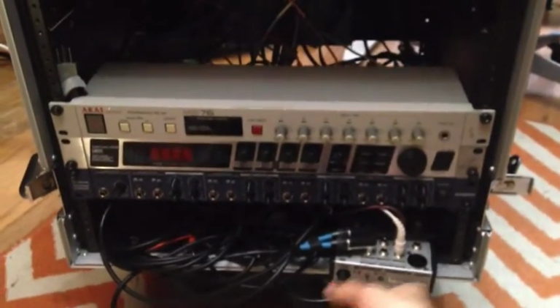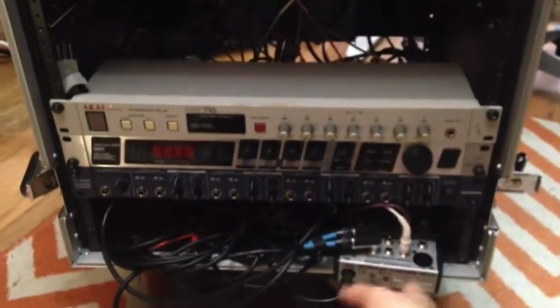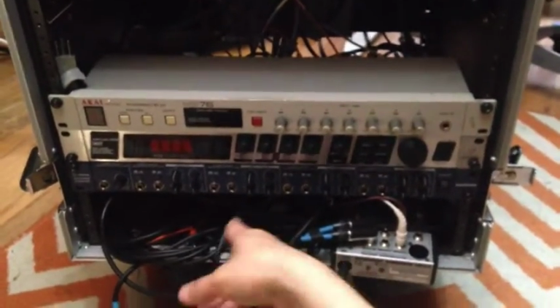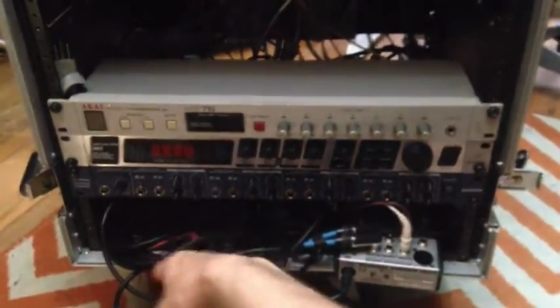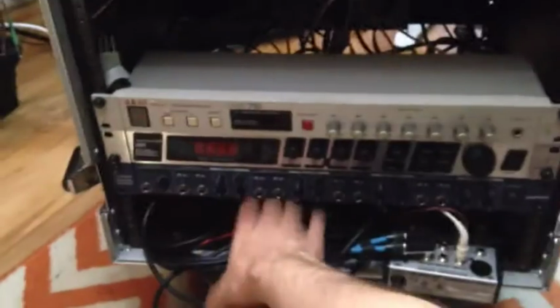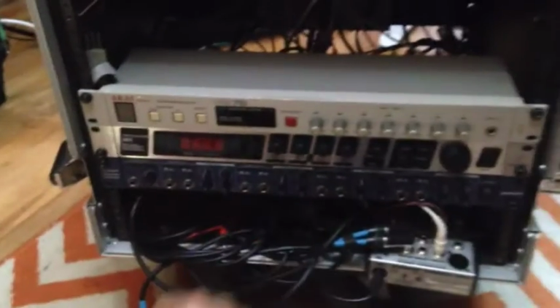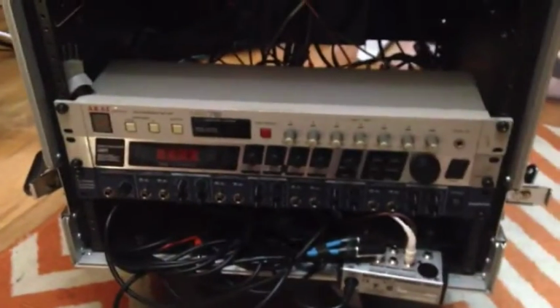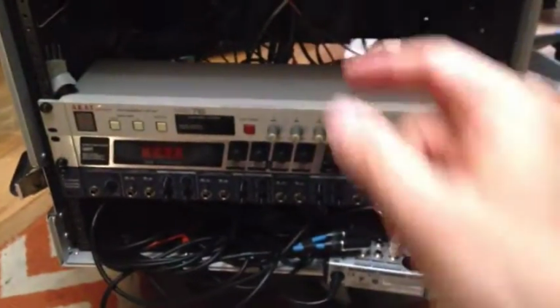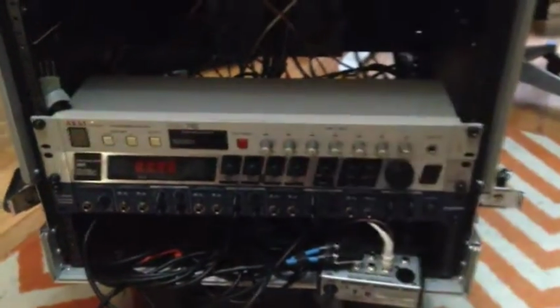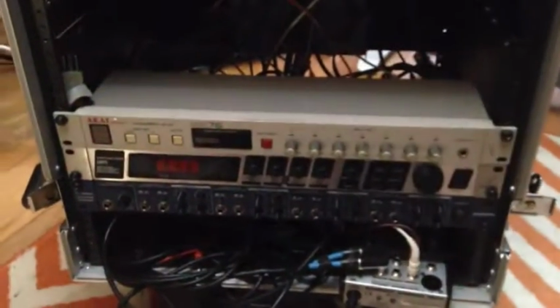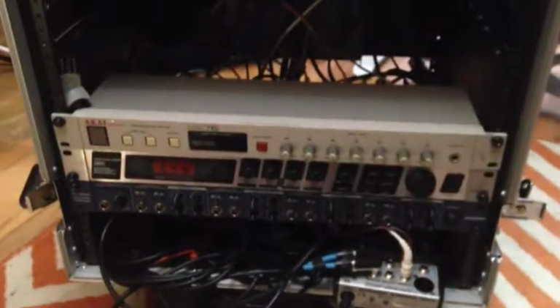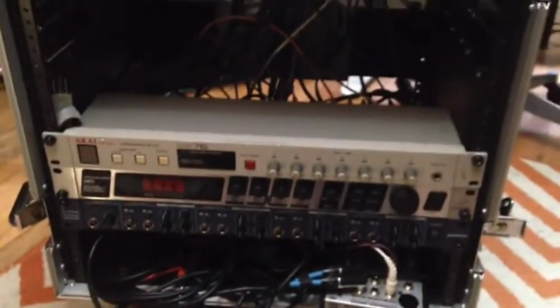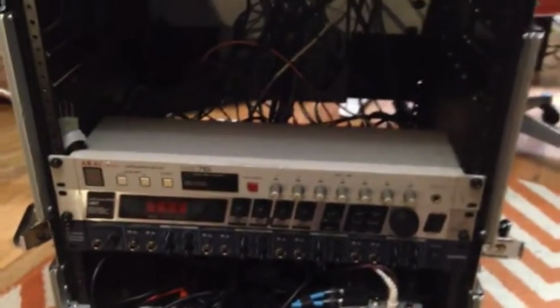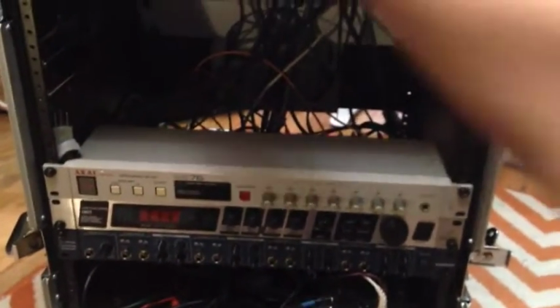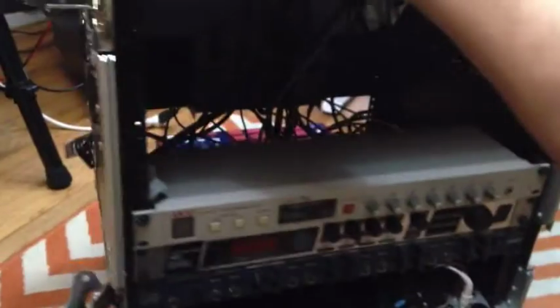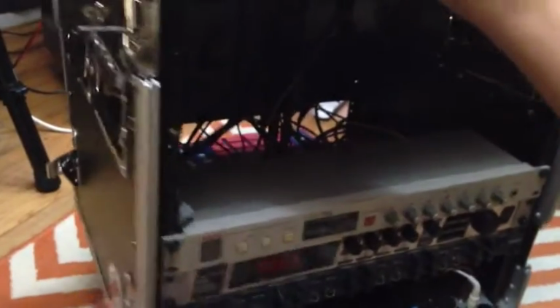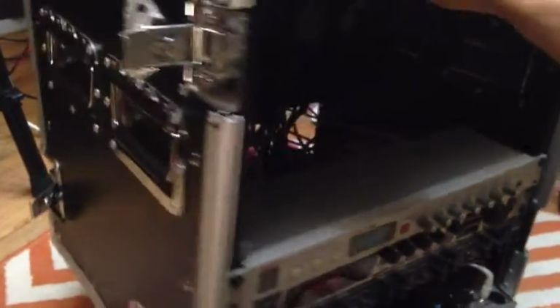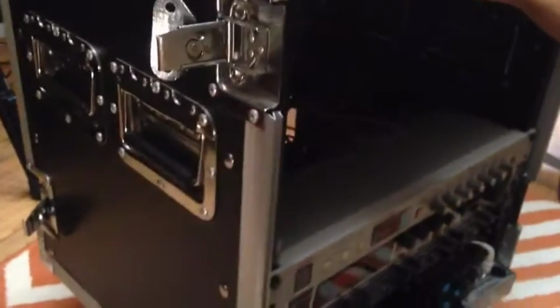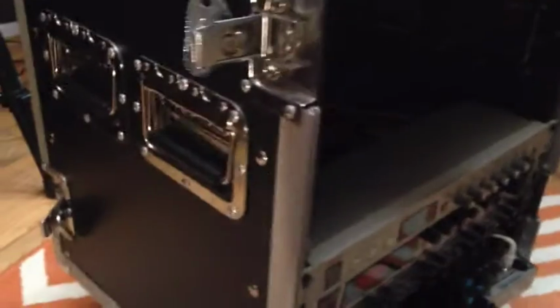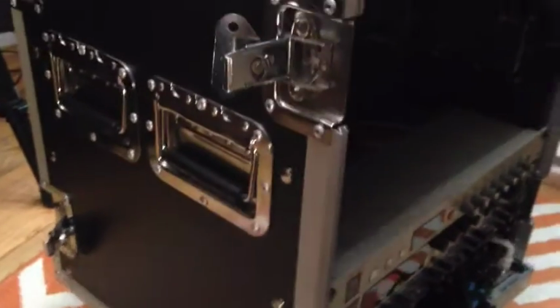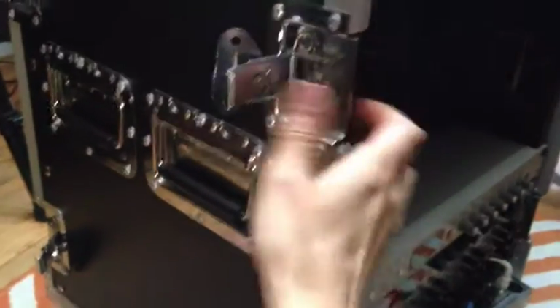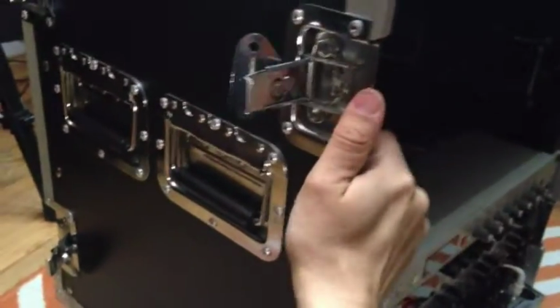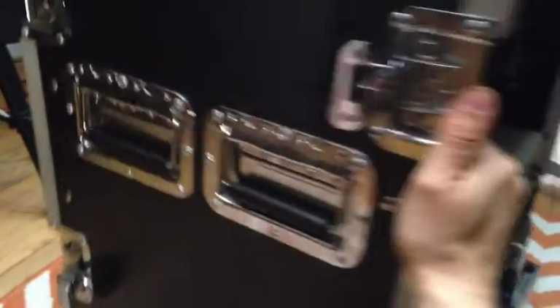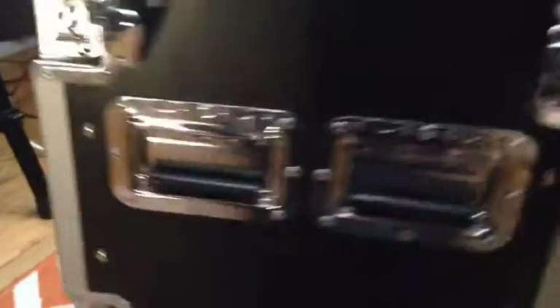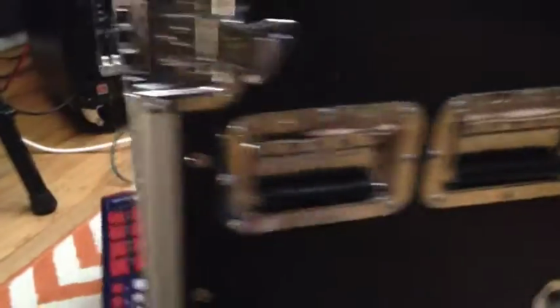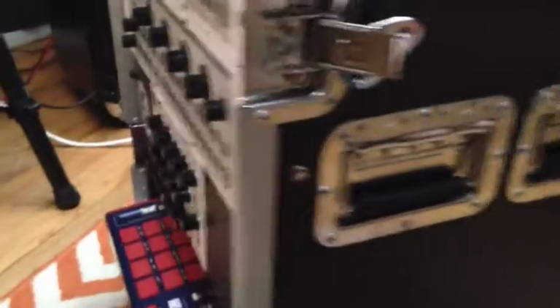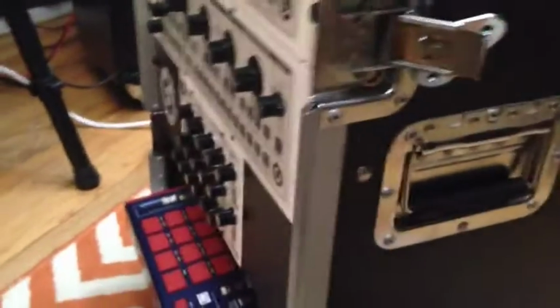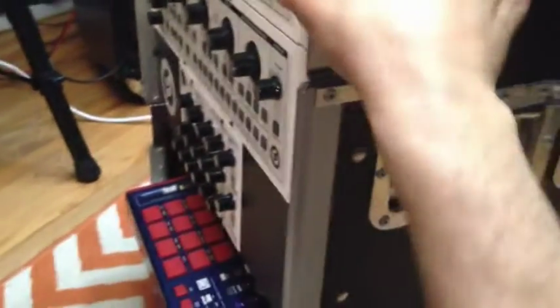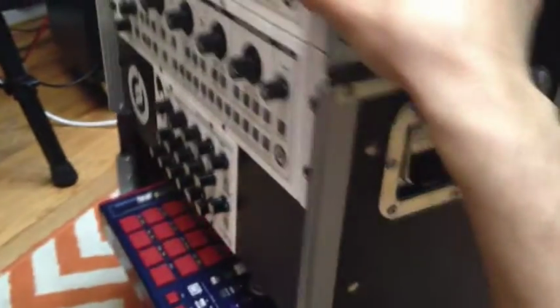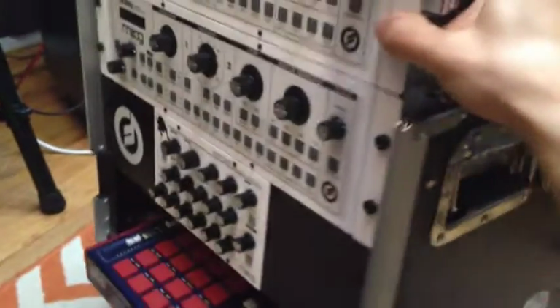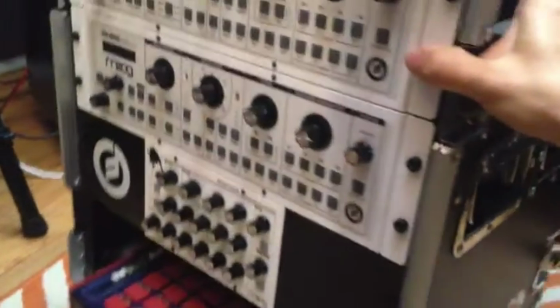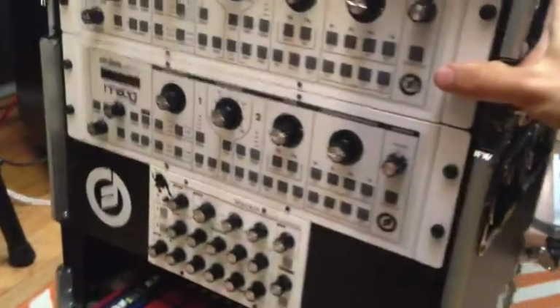I just have a DI stuffed in here and I can run a line out to that, and I have another mixer that will combine the signals of this rack and the instruments that I'm playing and my microphone.